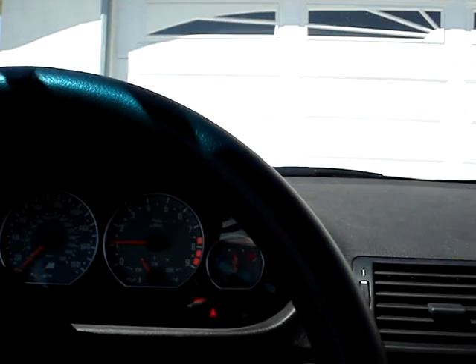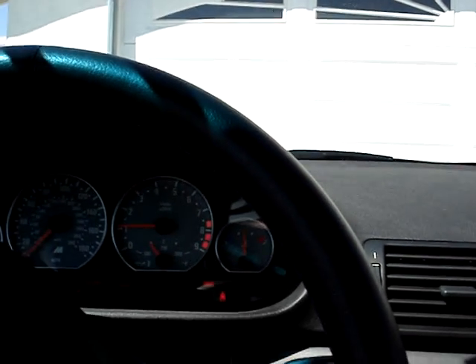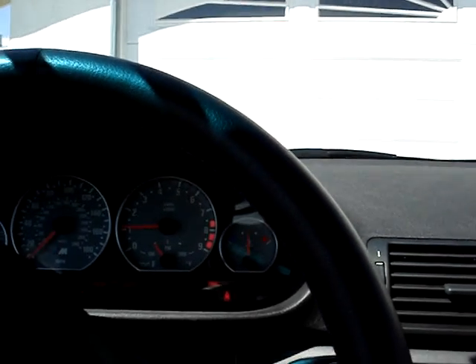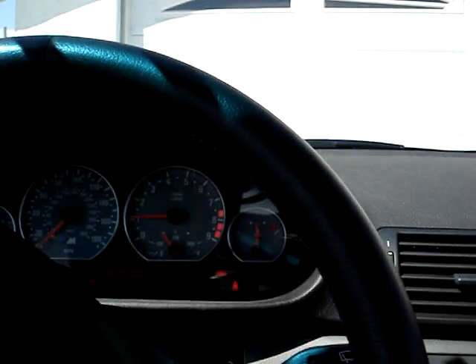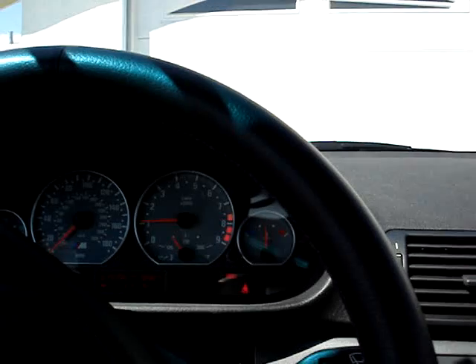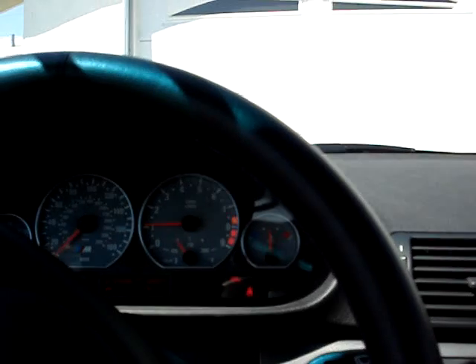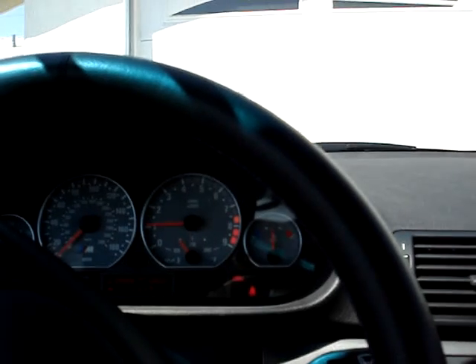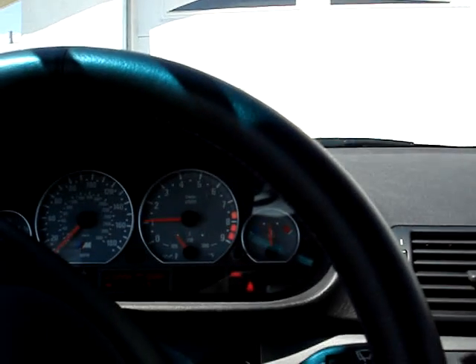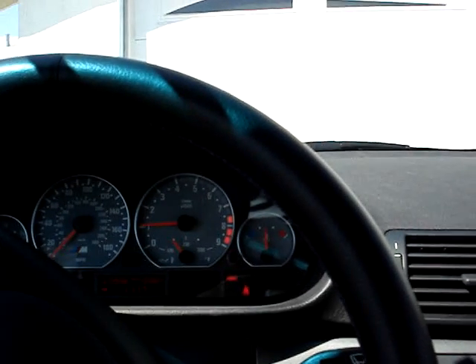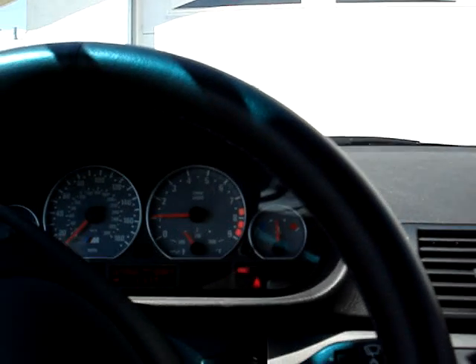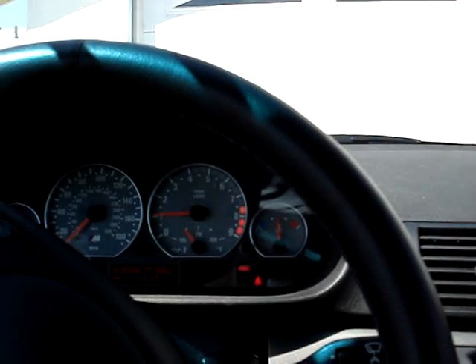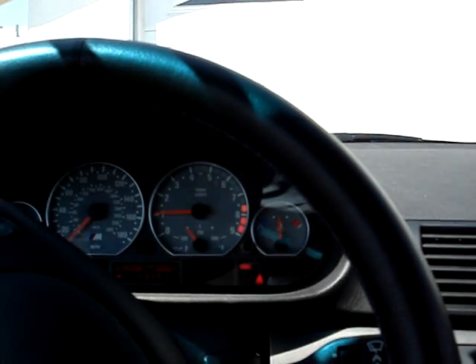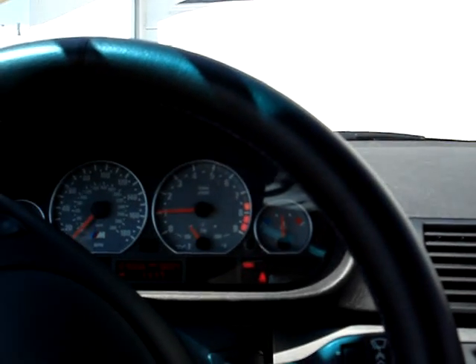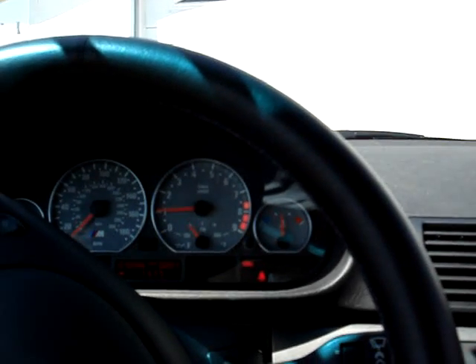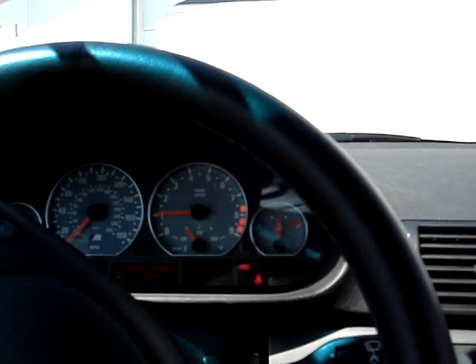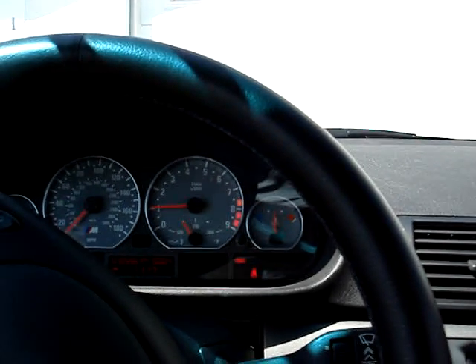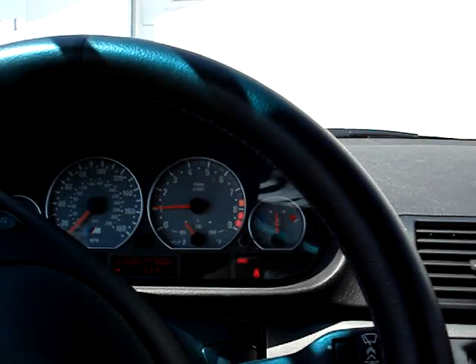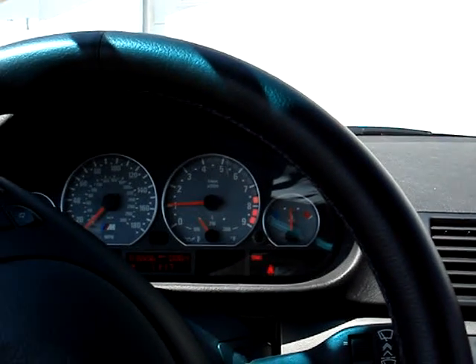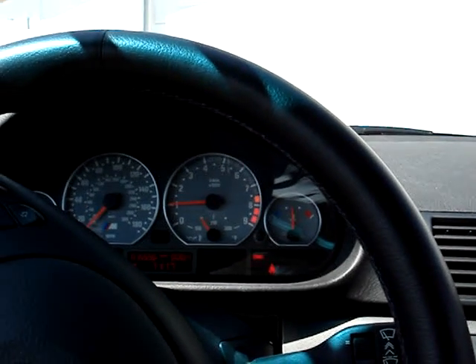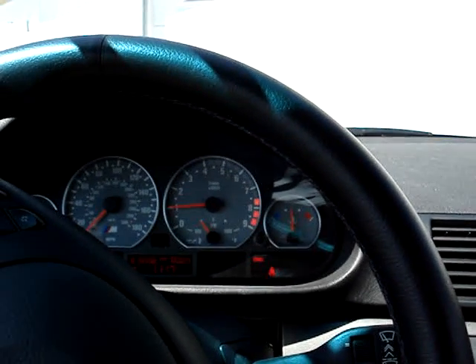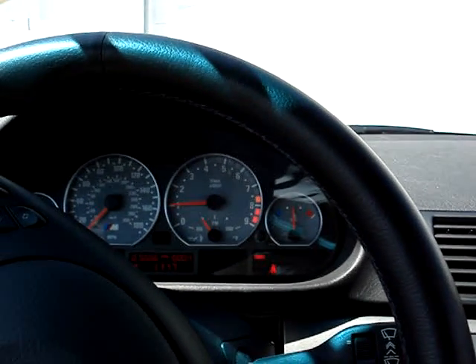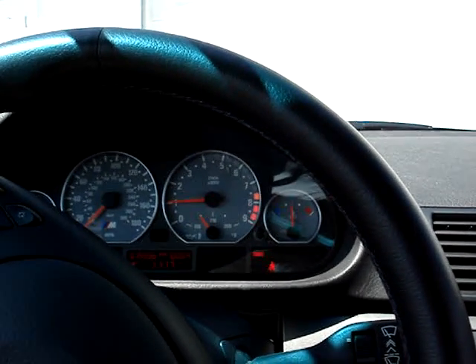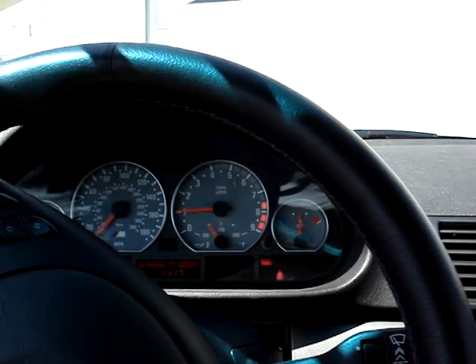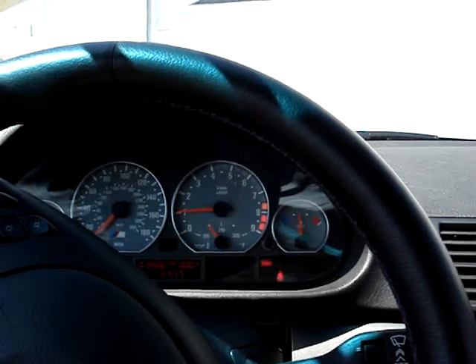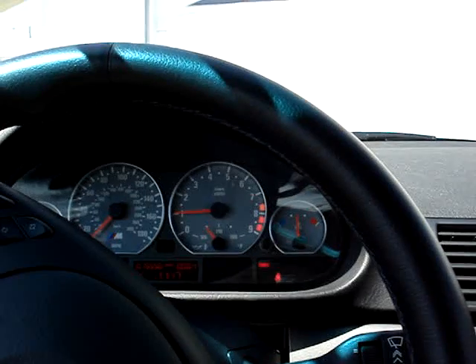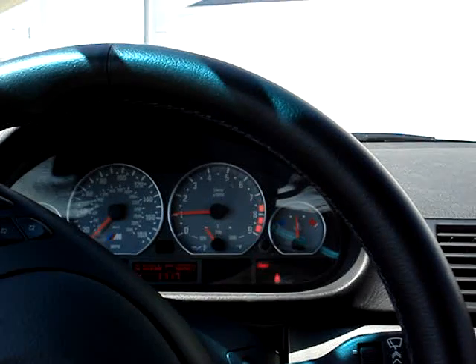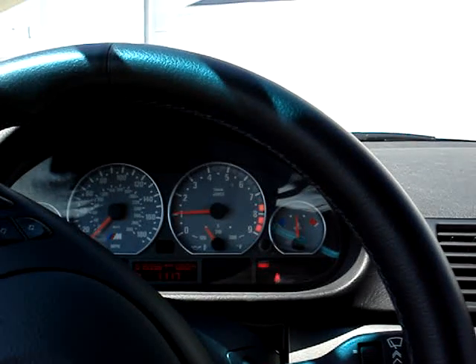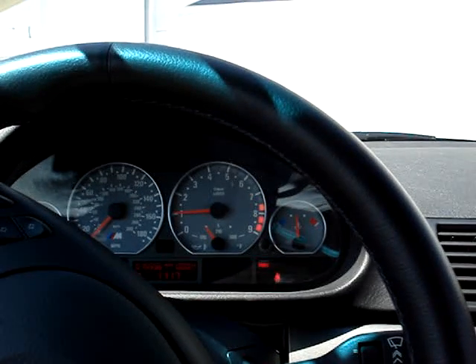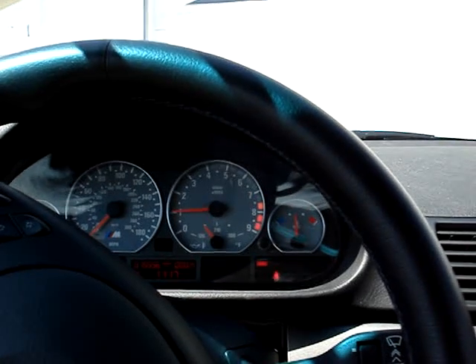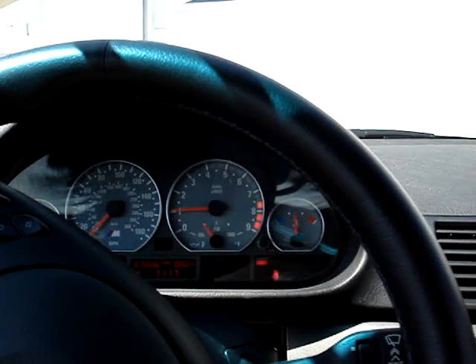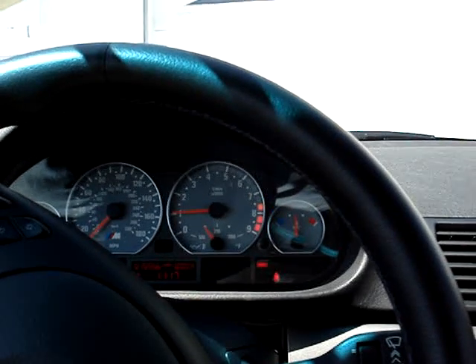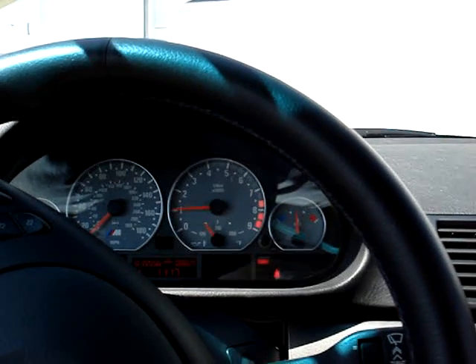As you can see, it sounds like stock inside the cab of the M3. I'm going to walk outside and I'll open the hood and take a look at the car from the outside.